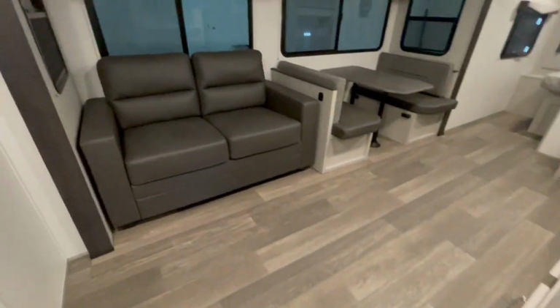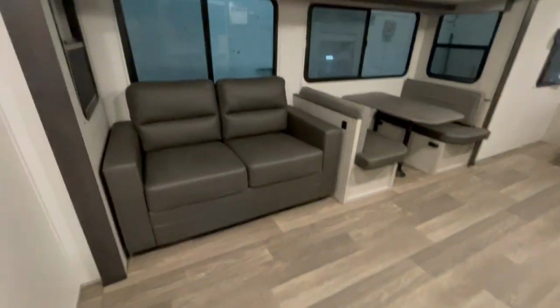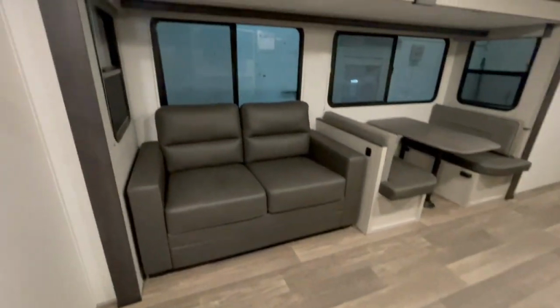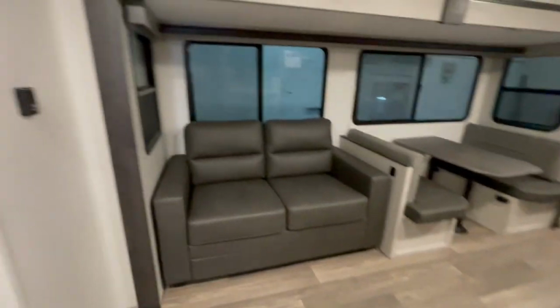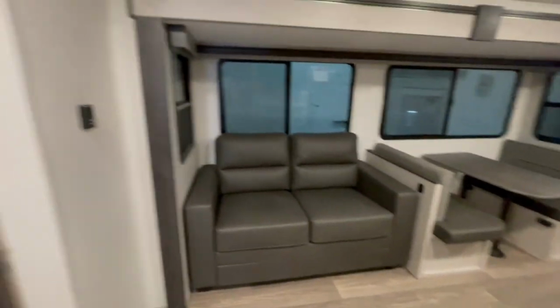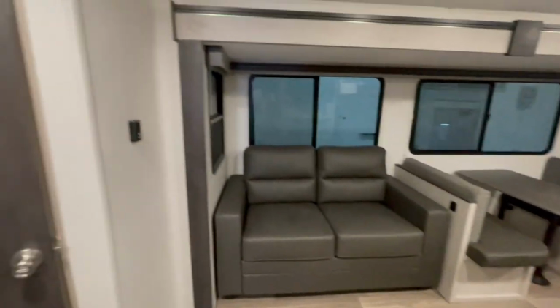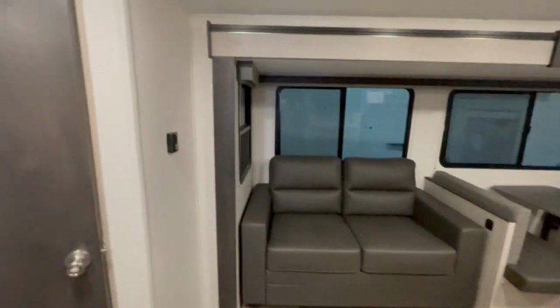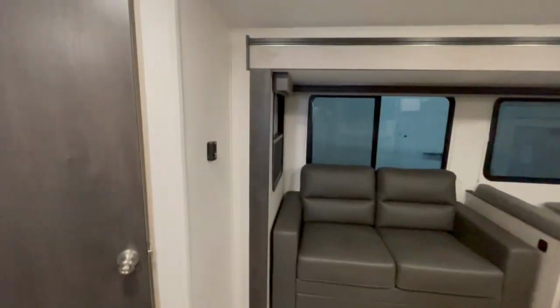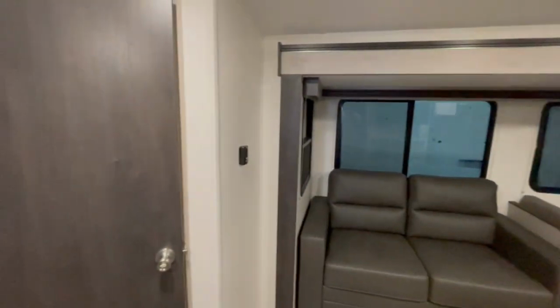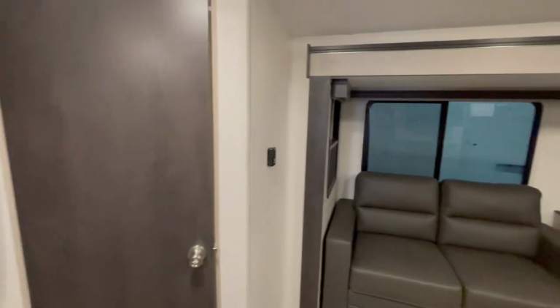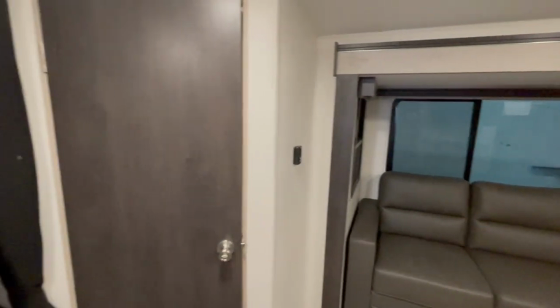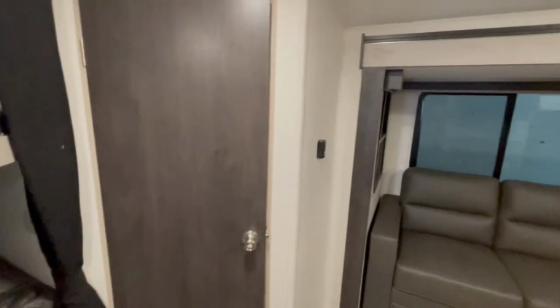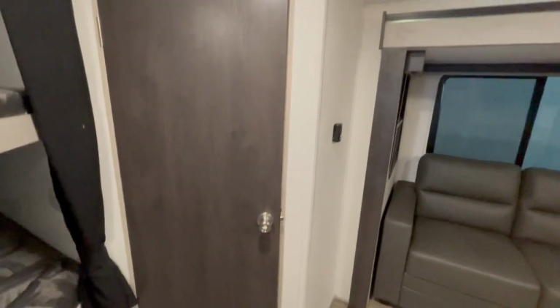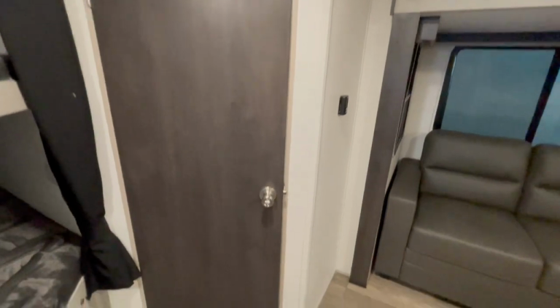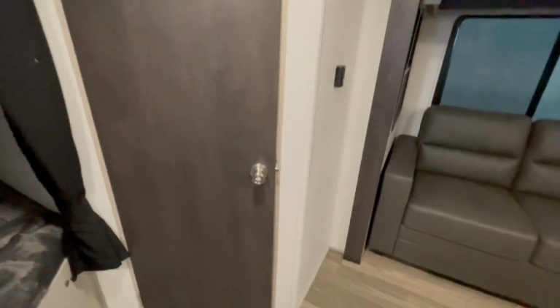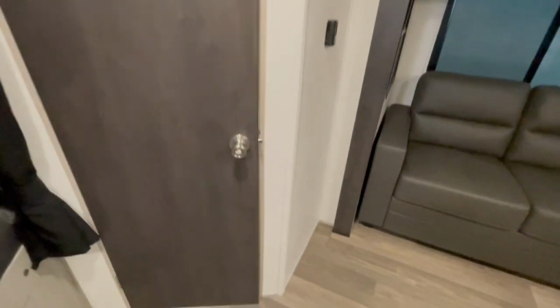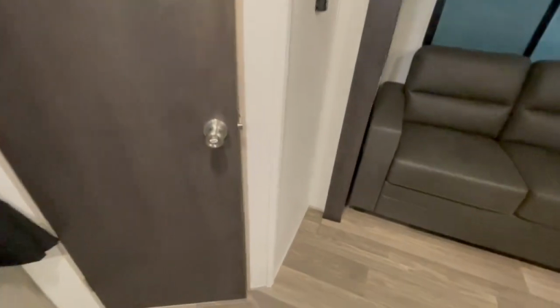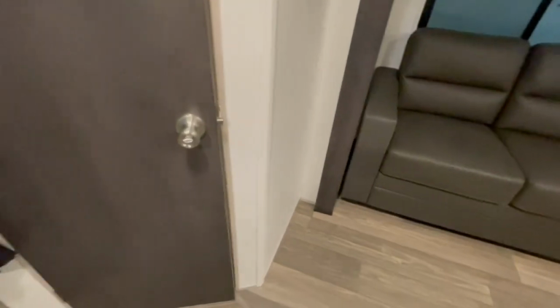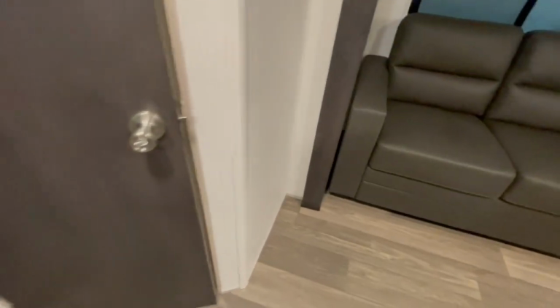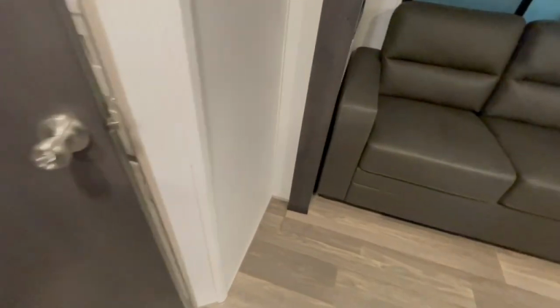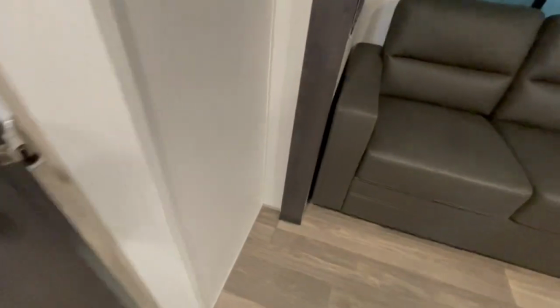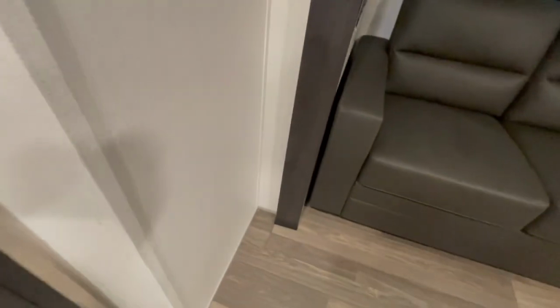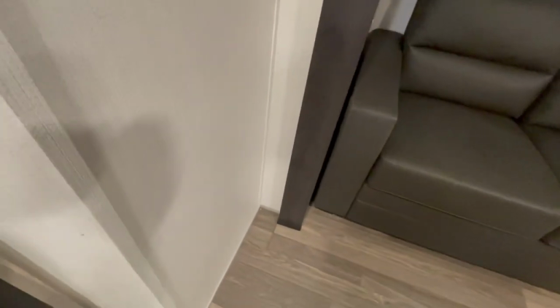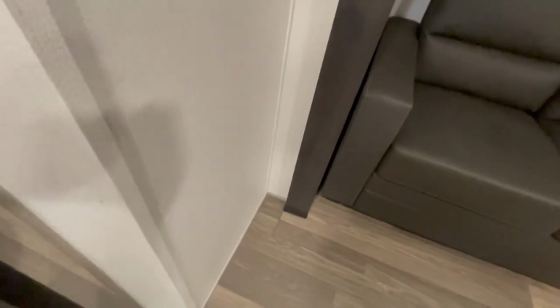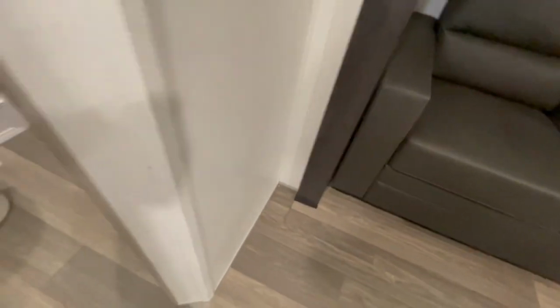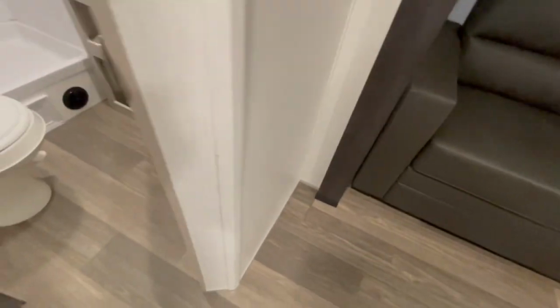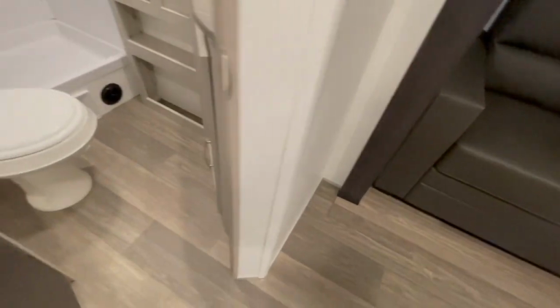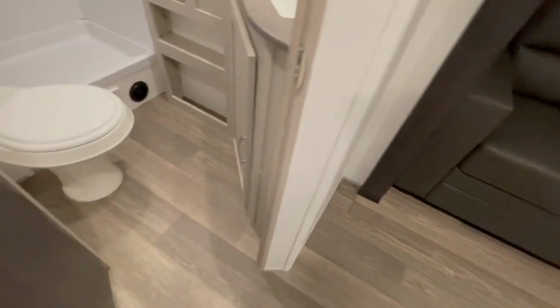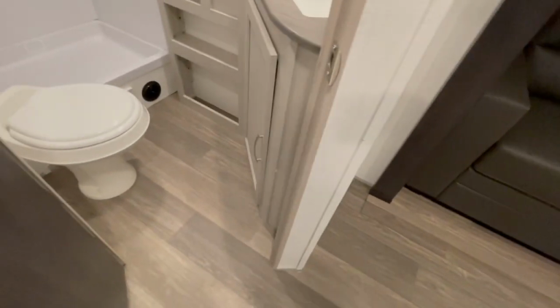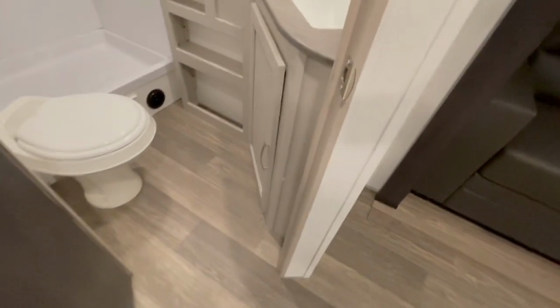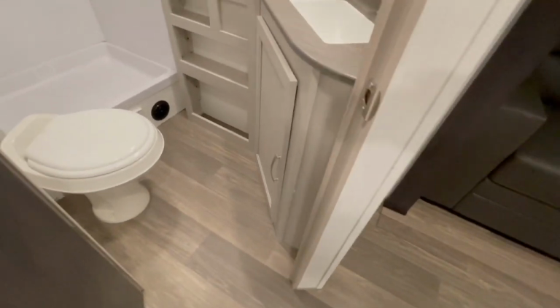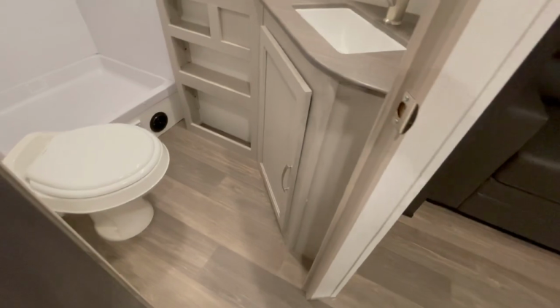To the right of the bunk beds is your bathroom. It features a foot-flush toilet, a small sink and vanity, and a corner shower.